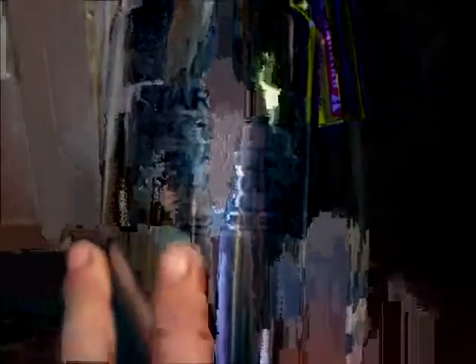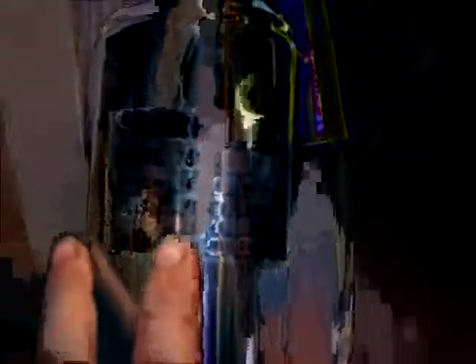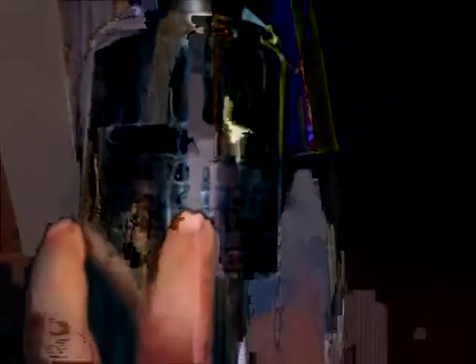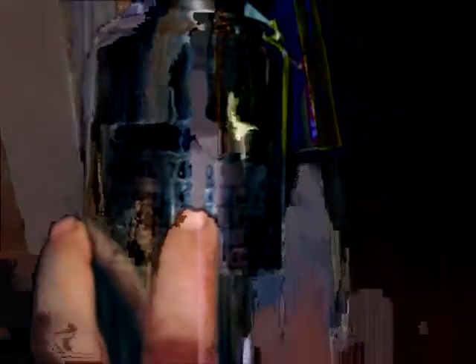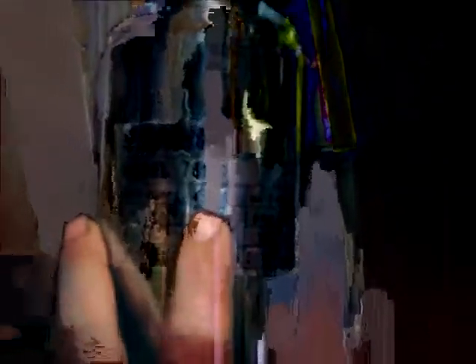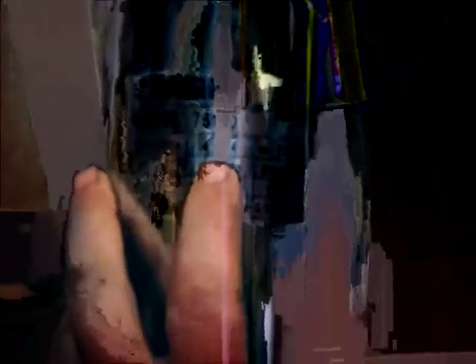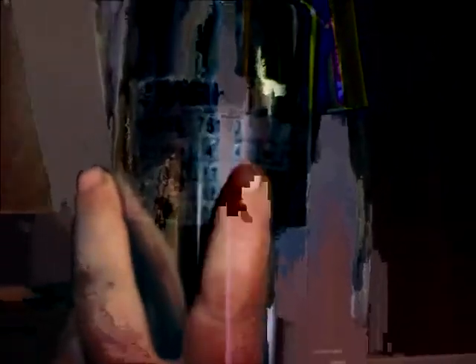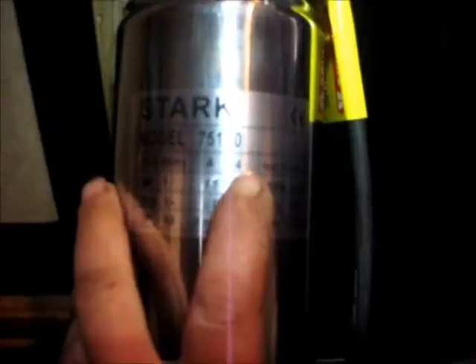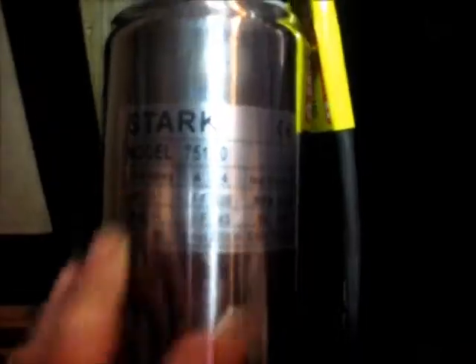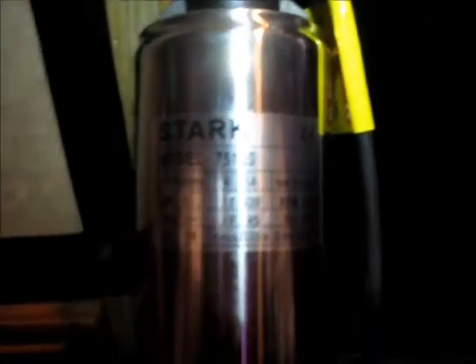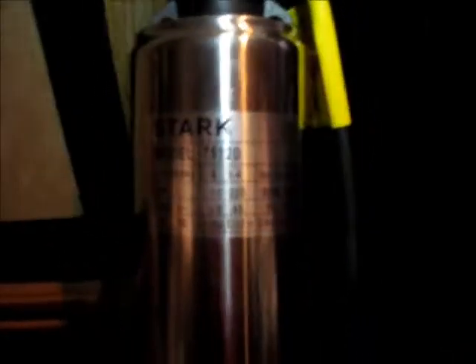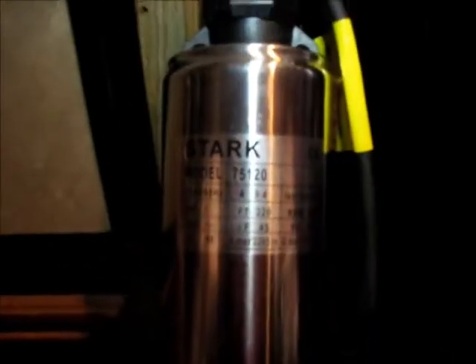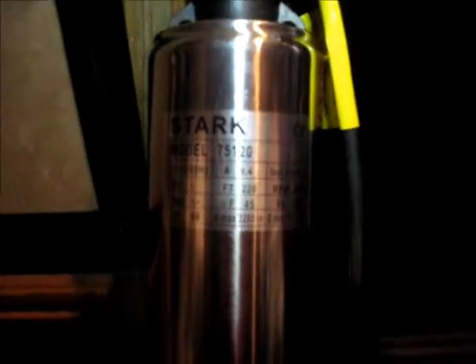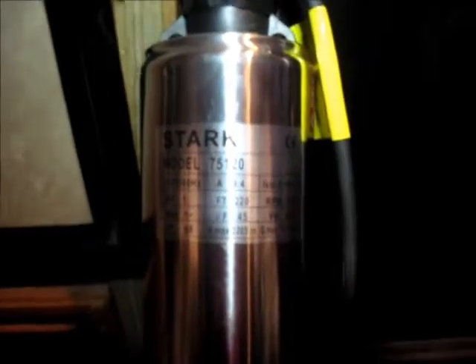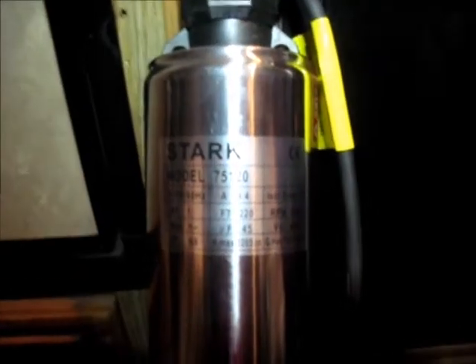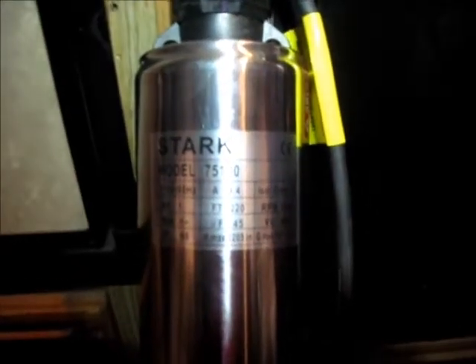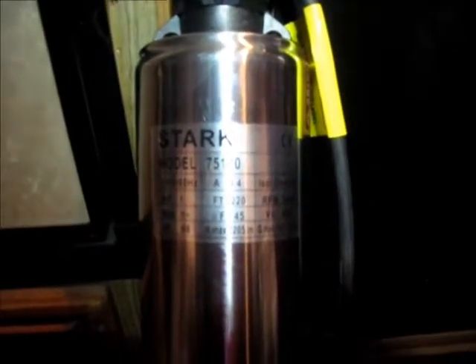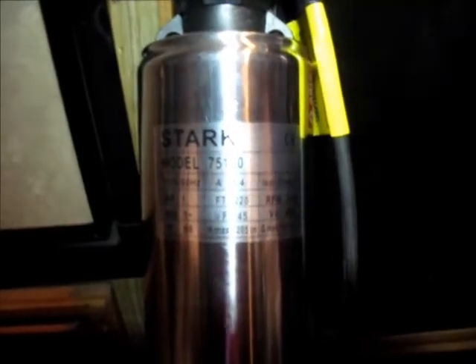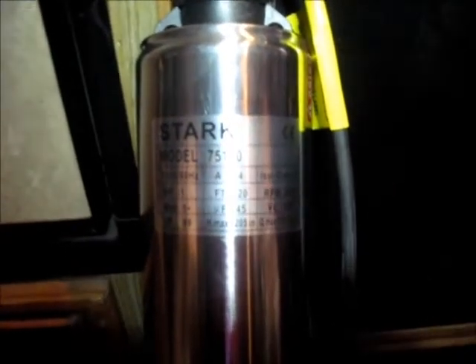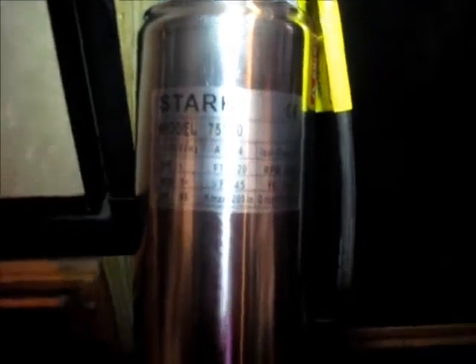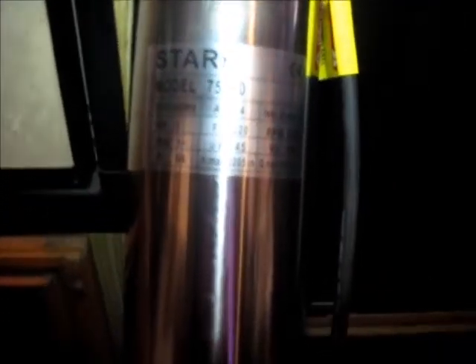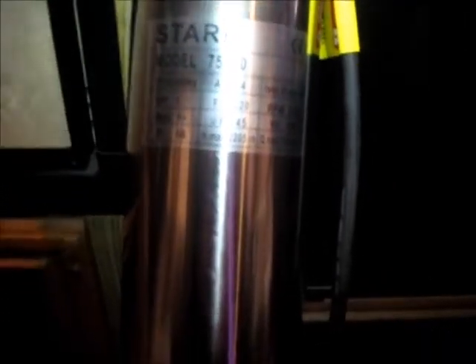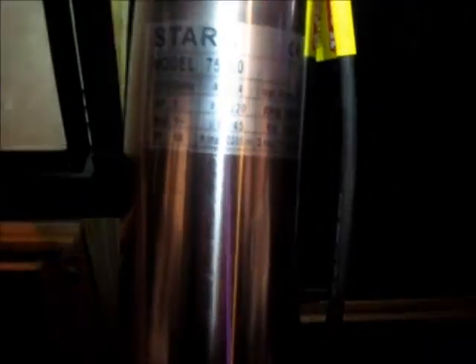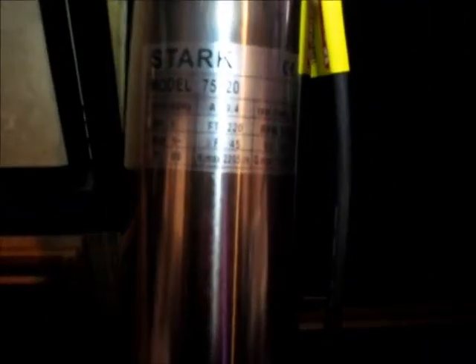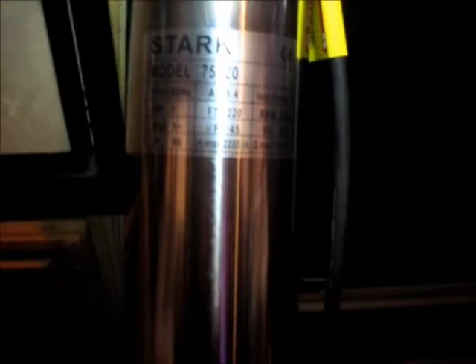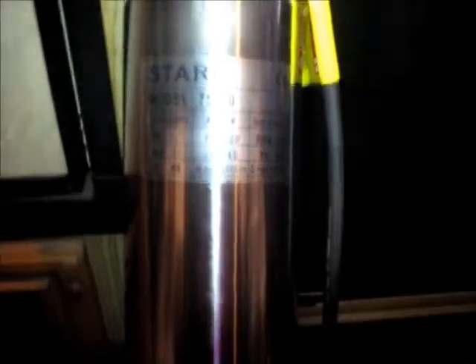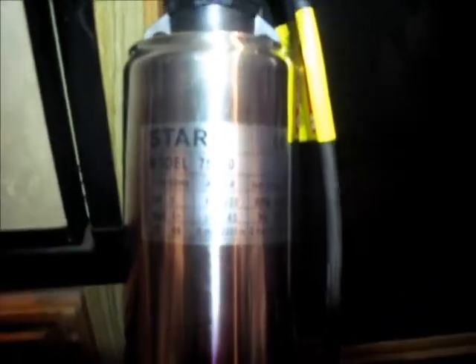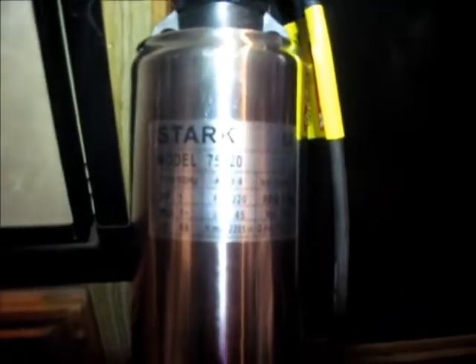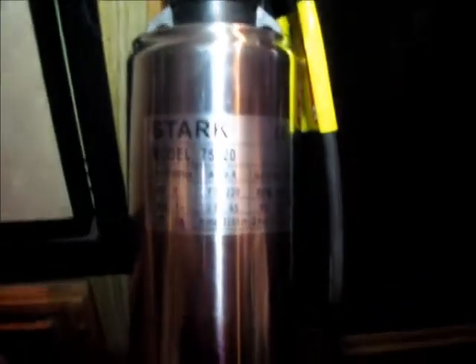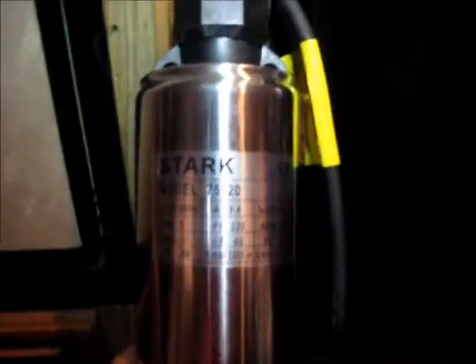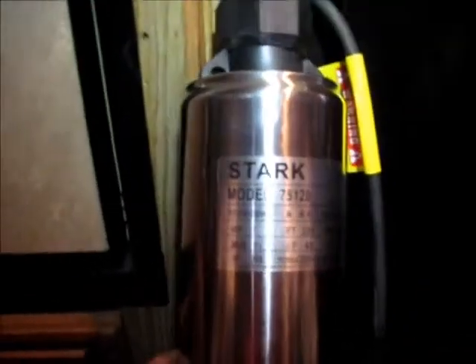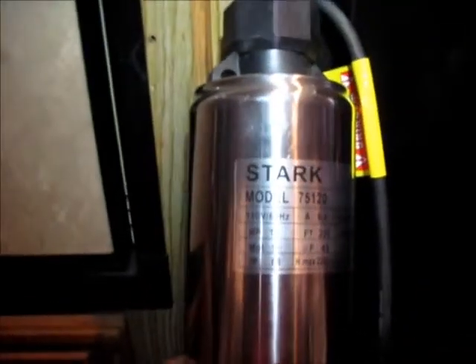It's 9.4 amps, so our inverter should be able to do it because it's an 18-amp inverter. It's made by Stark.